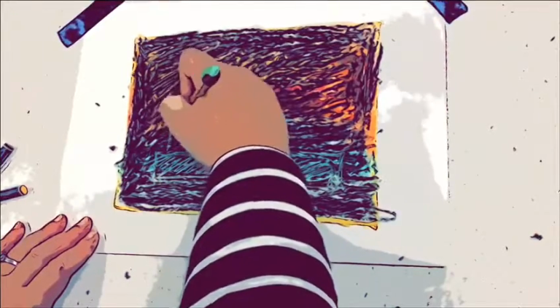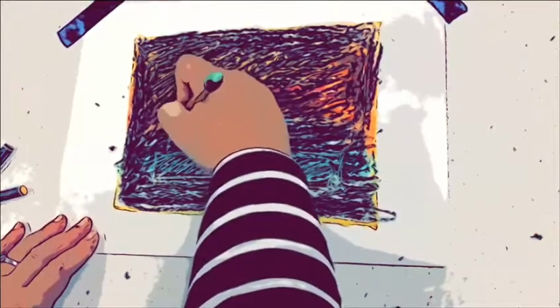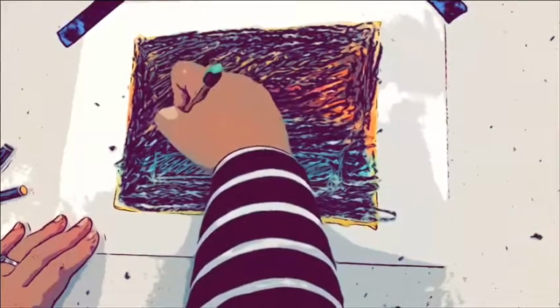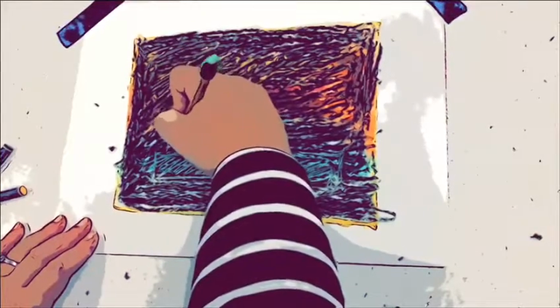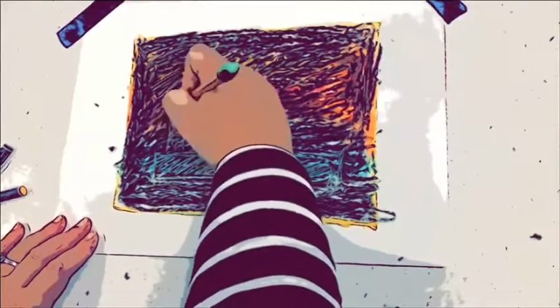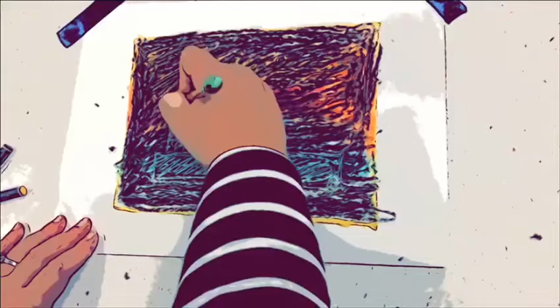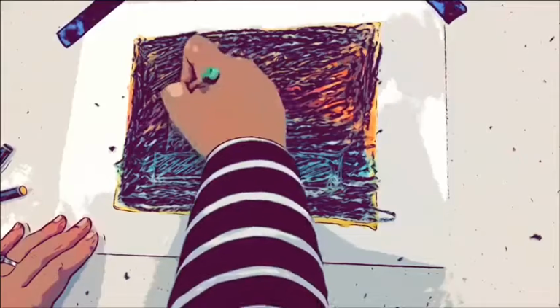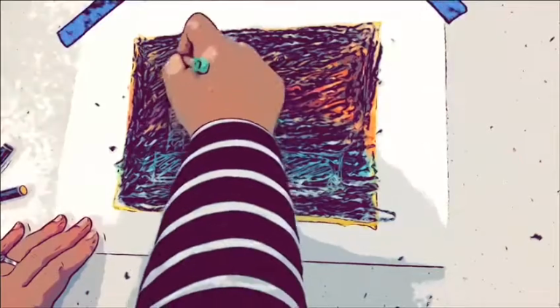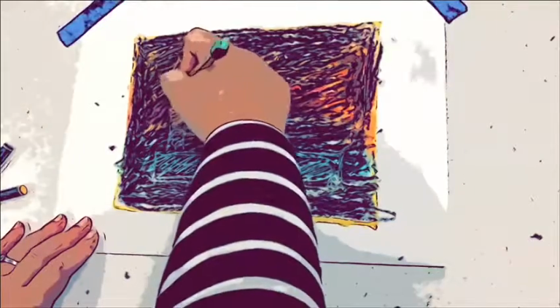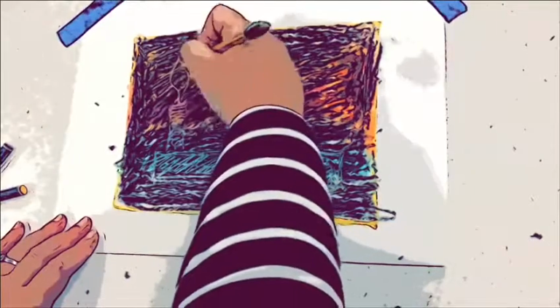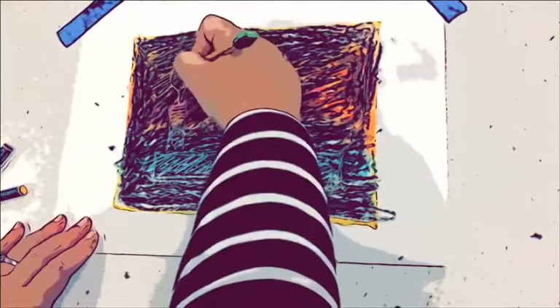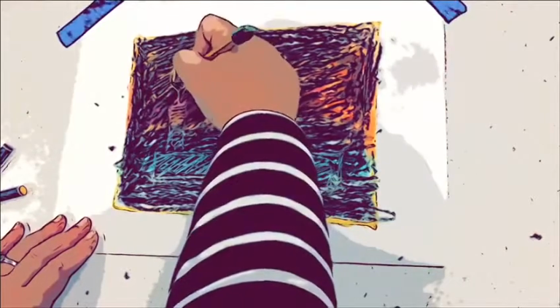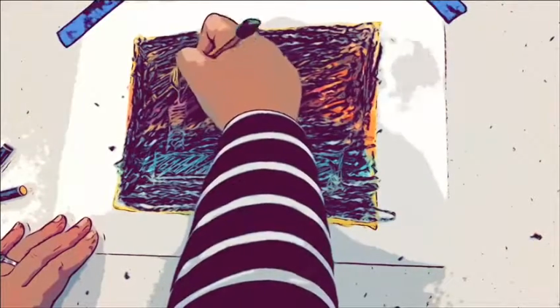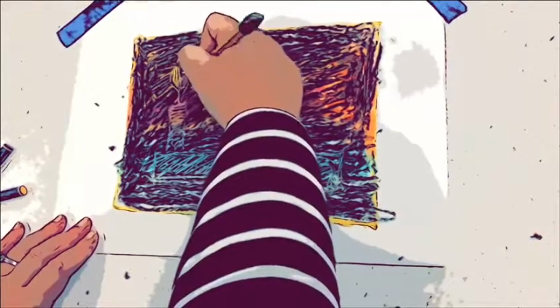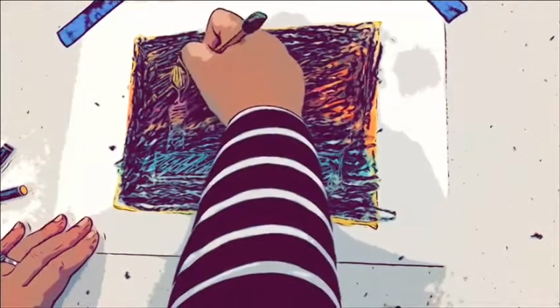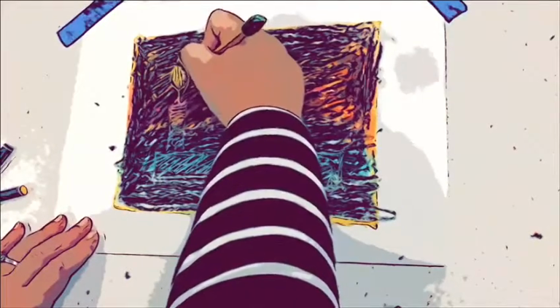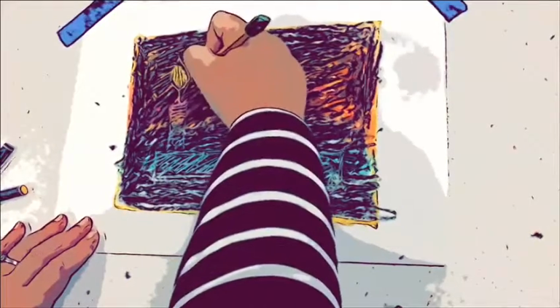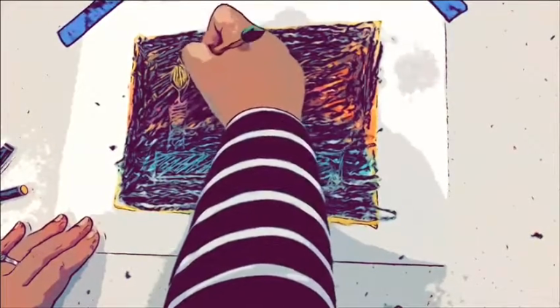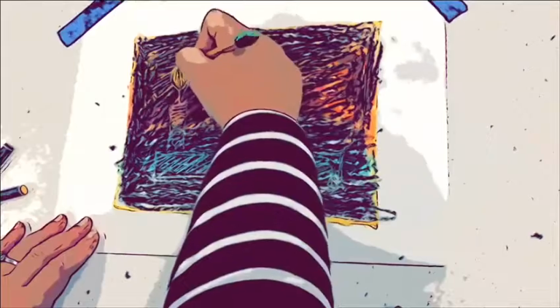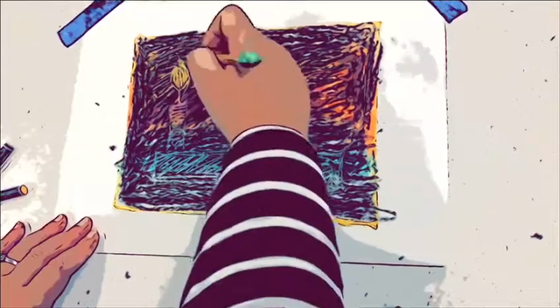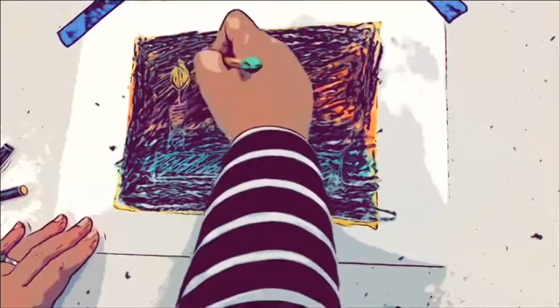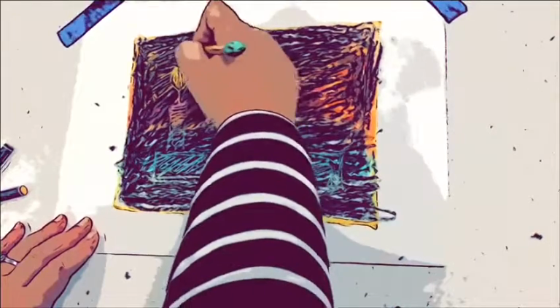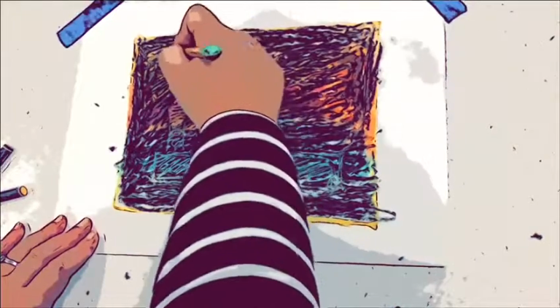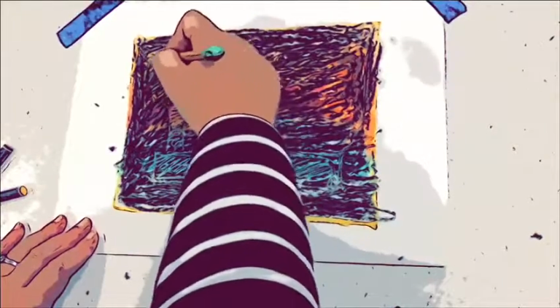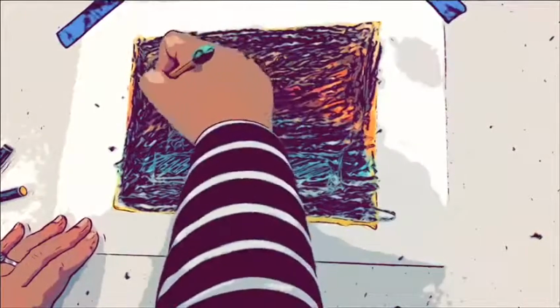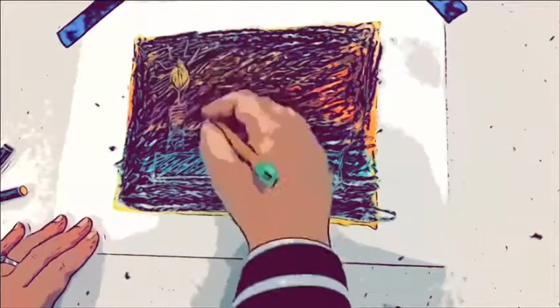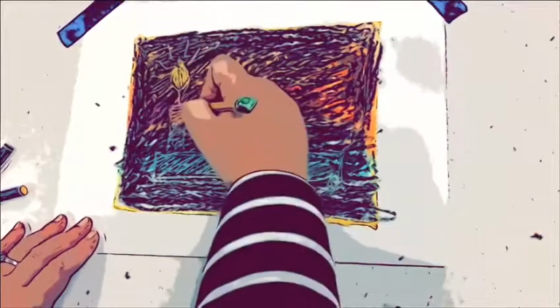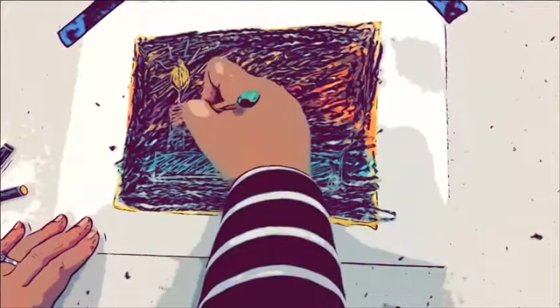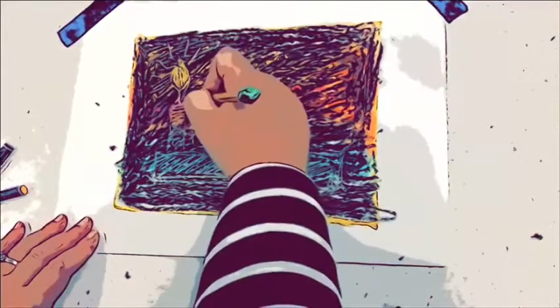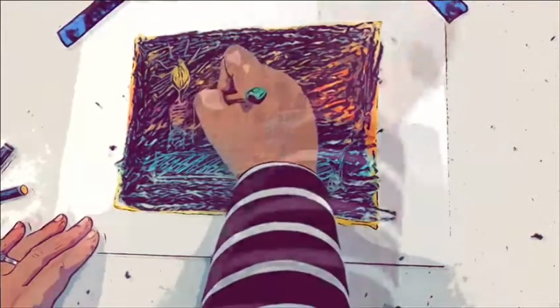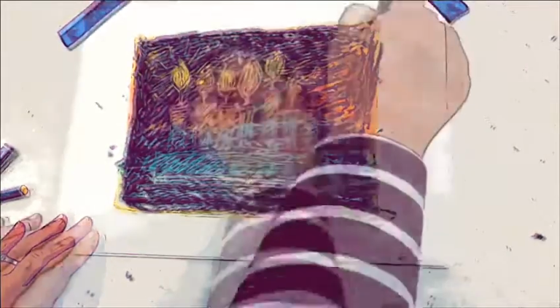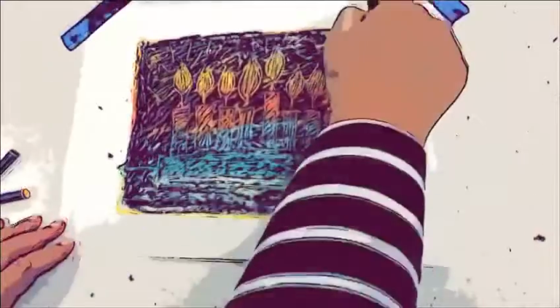We light eight candles during our darkest time of the year to celebrate the miracle that happened over 2,000 years ago. As you draw, you can think about the ways you can bring more light into the darkness.